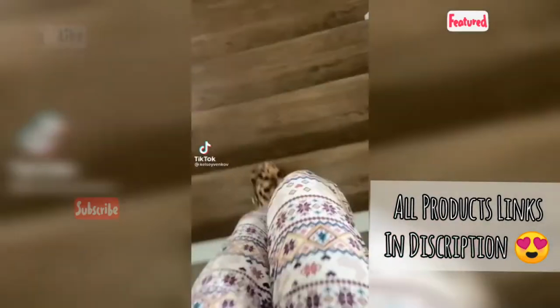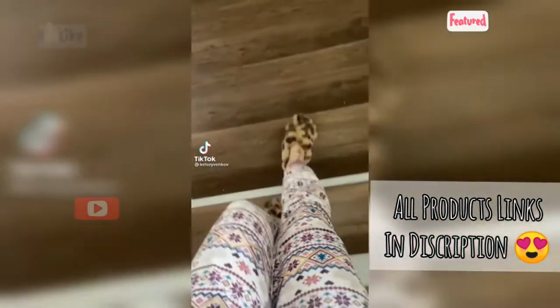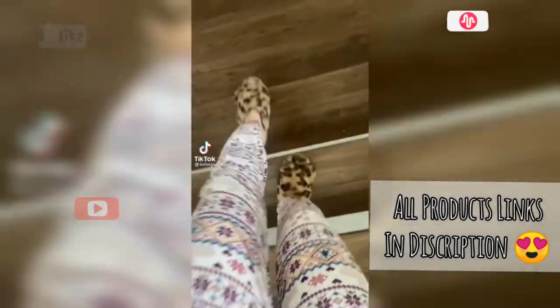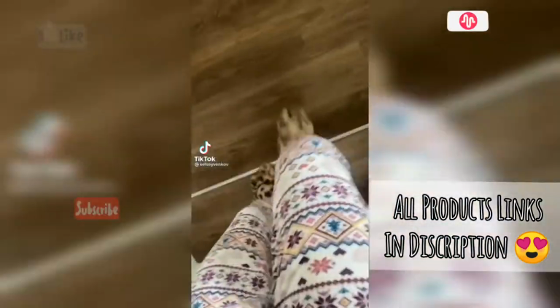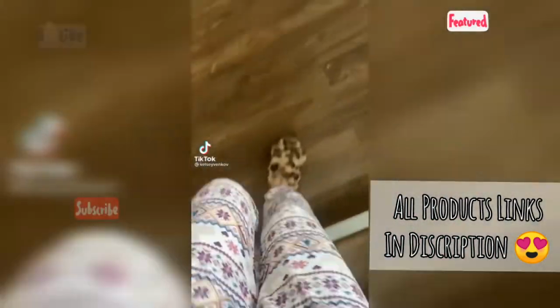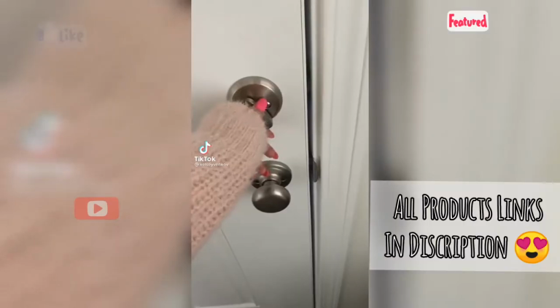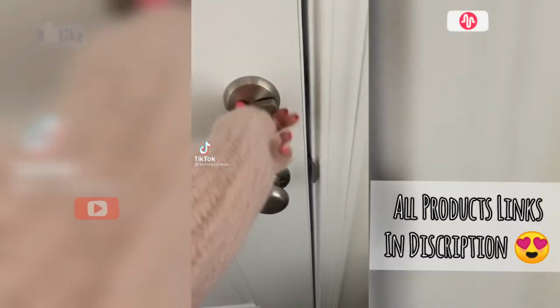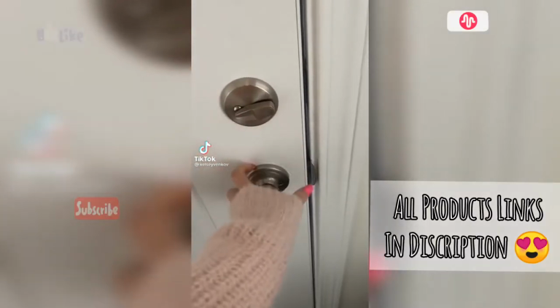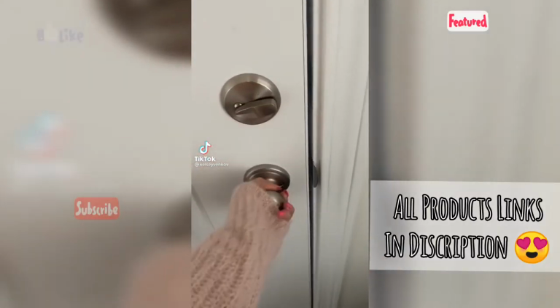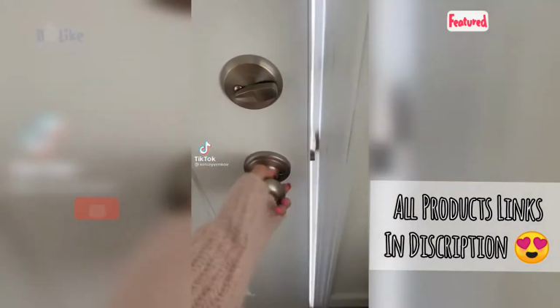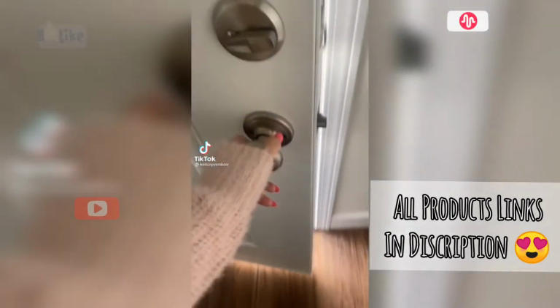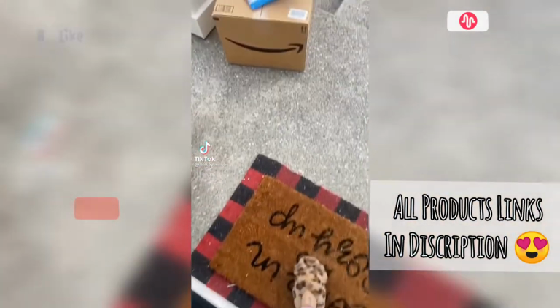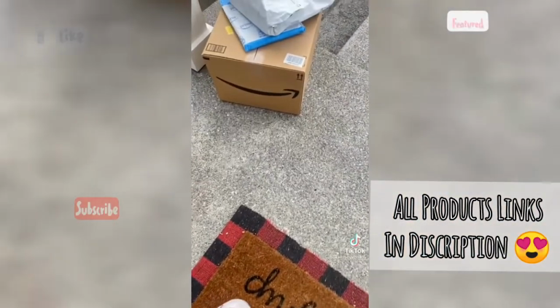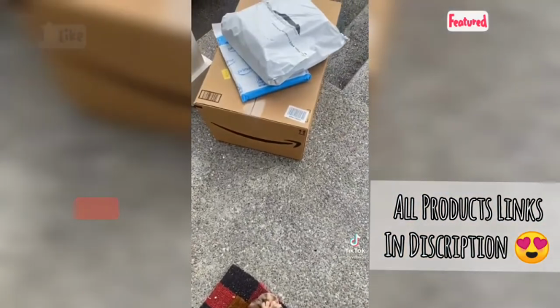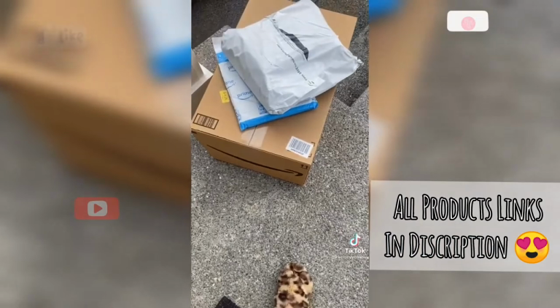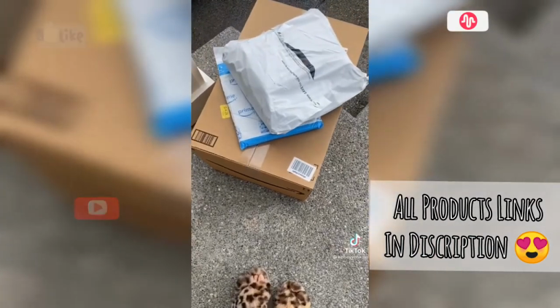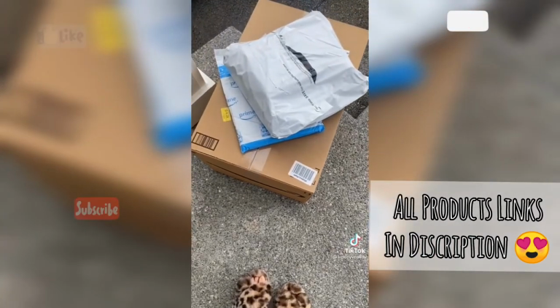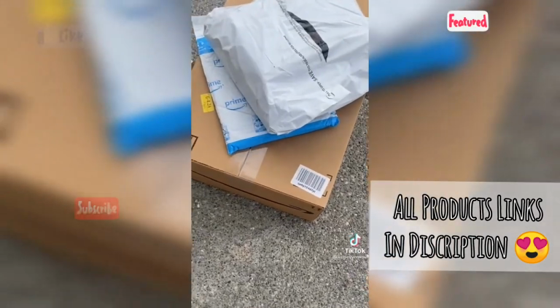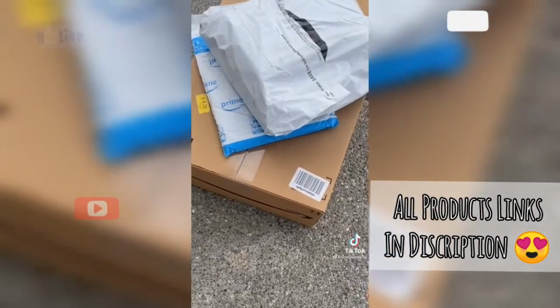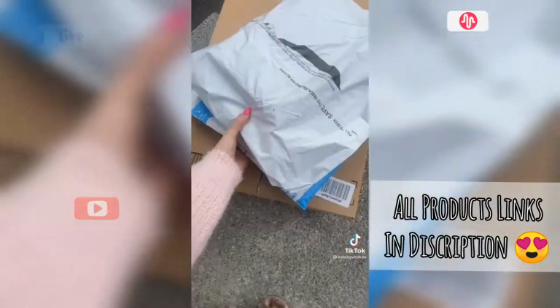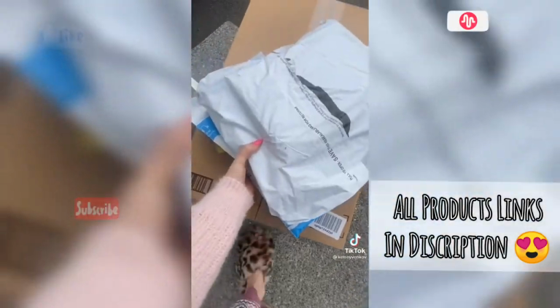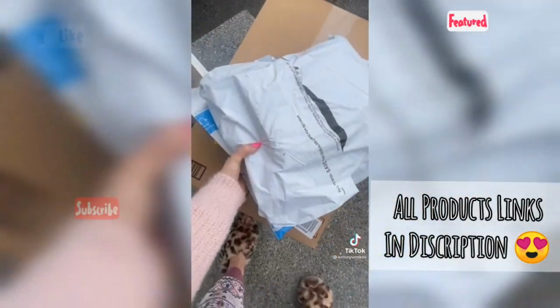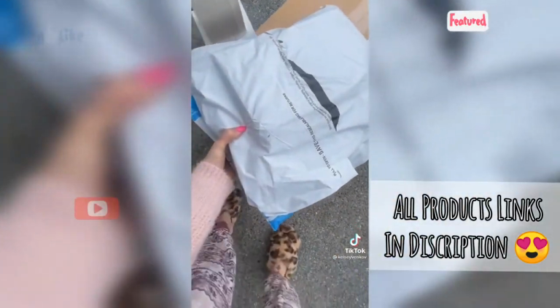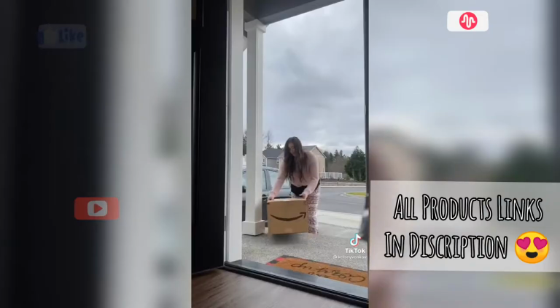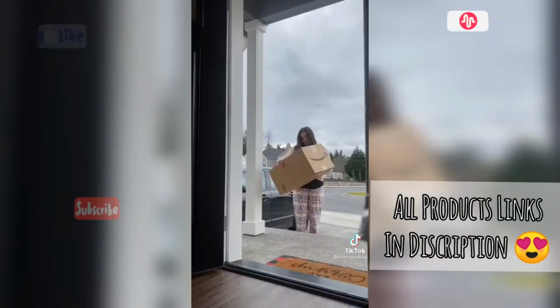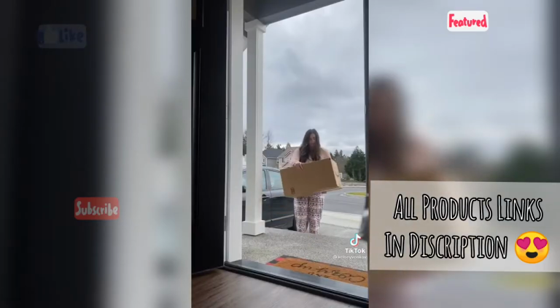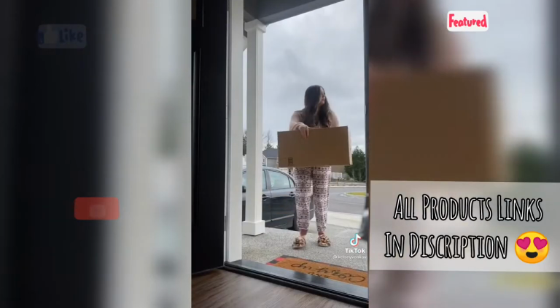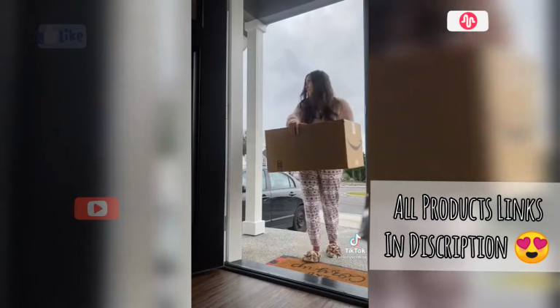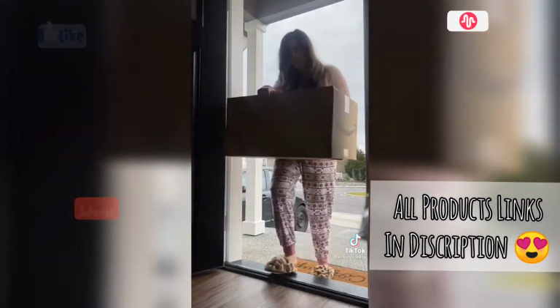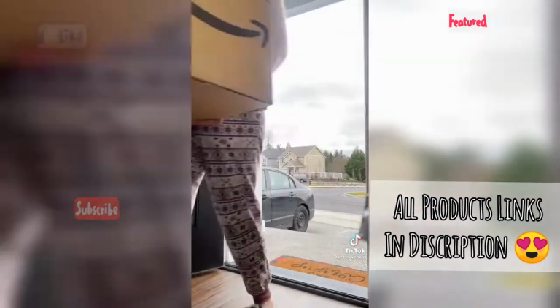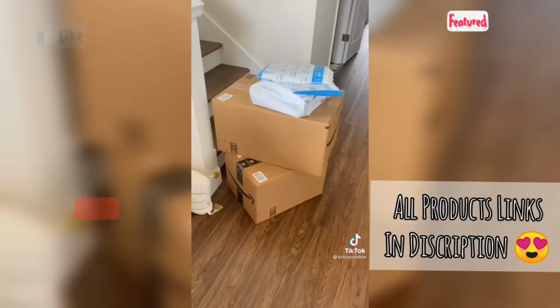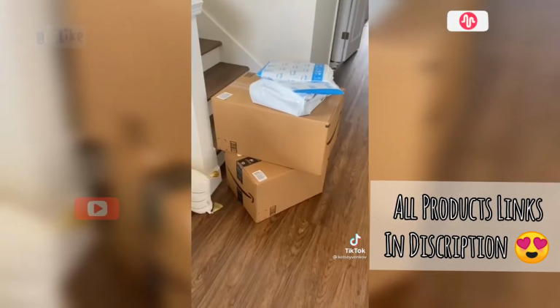Another Amazon delivery. But honestly this is the highlight of my week. I better hurry up before my neighbors see me looking like this. Now where am I going to hide all these so my husband doesn't find them.